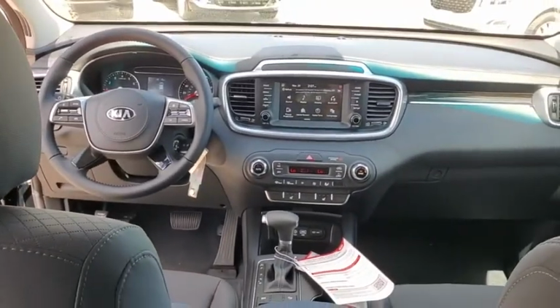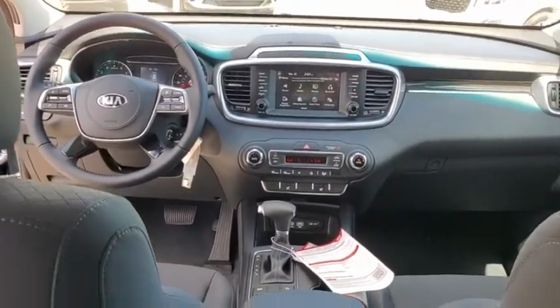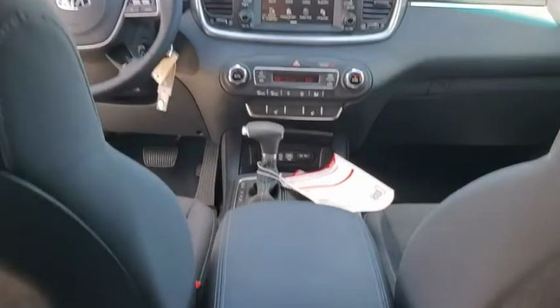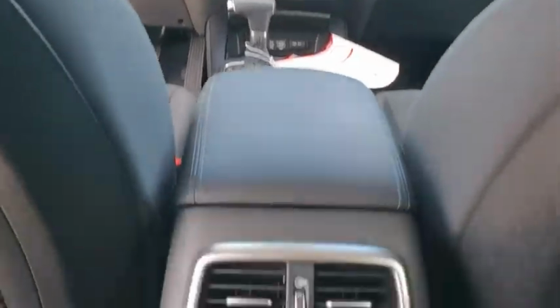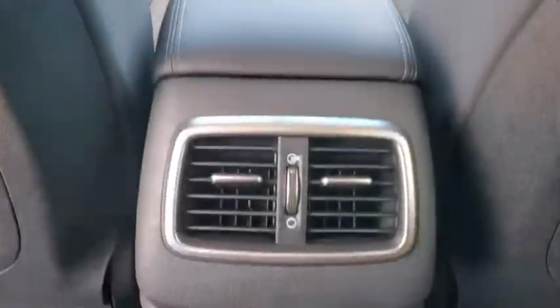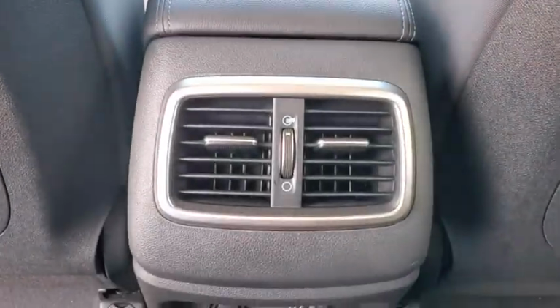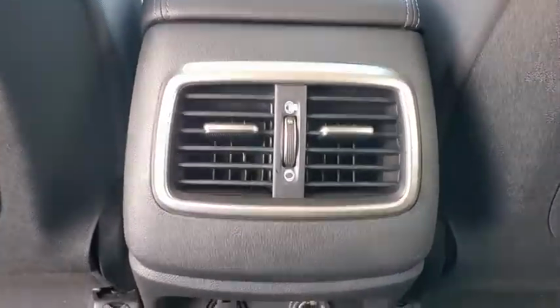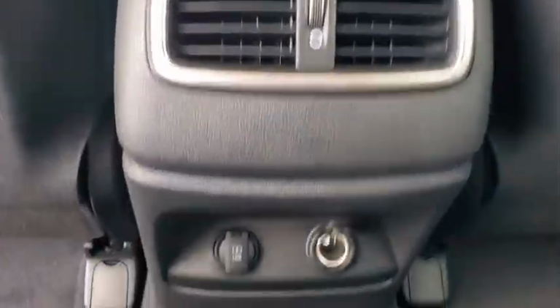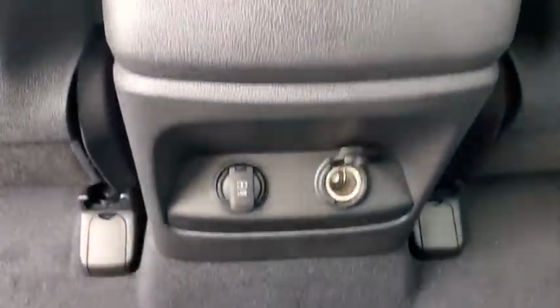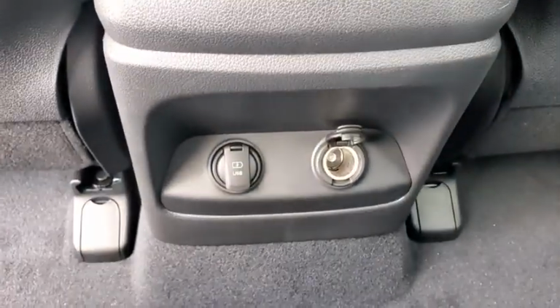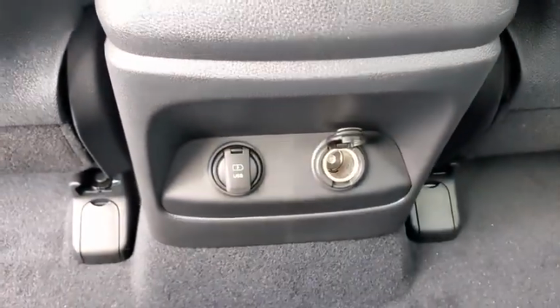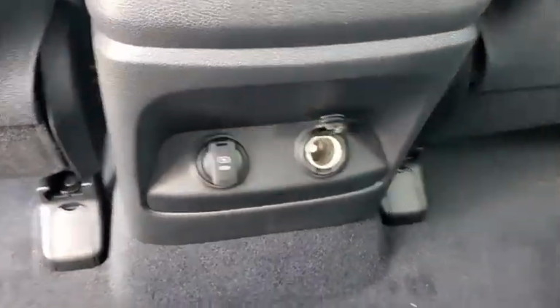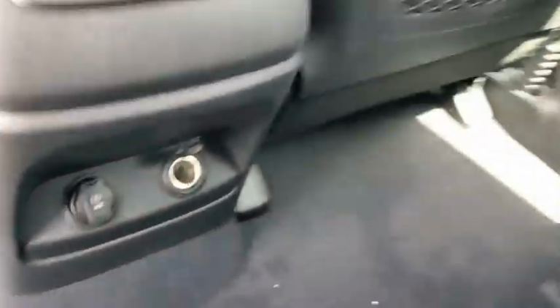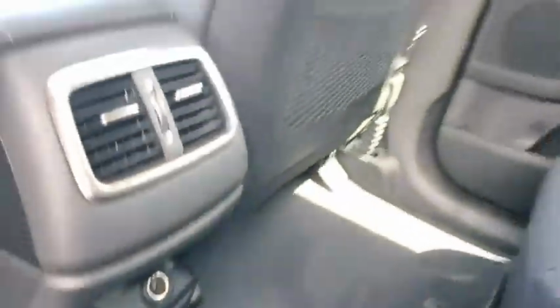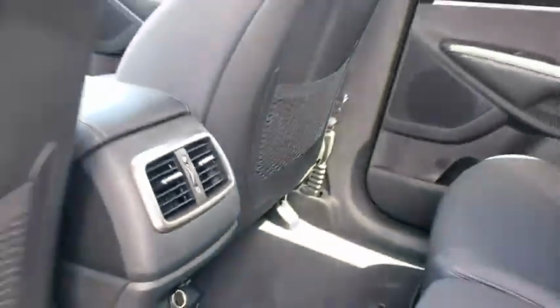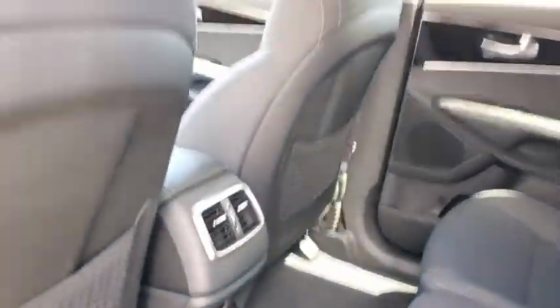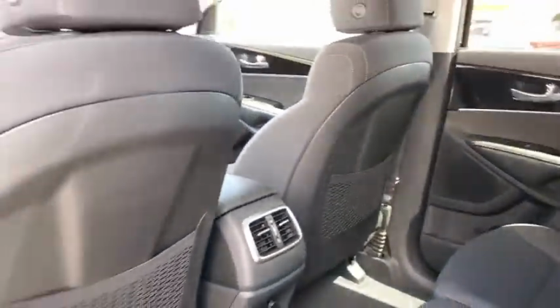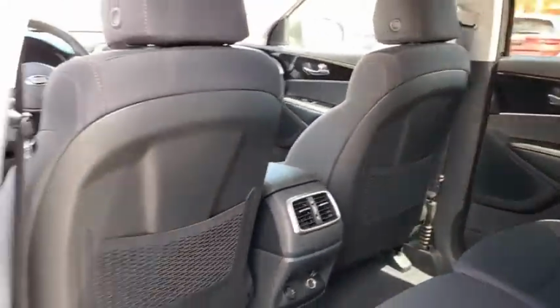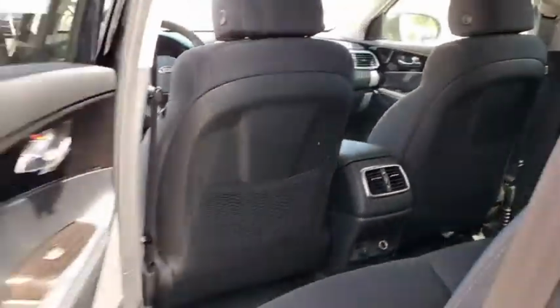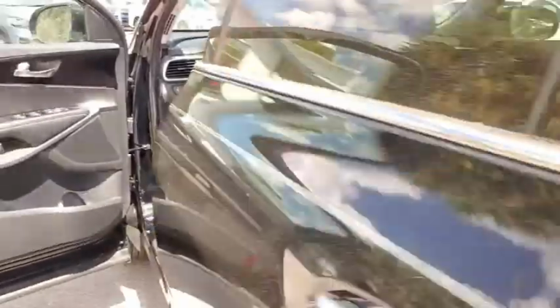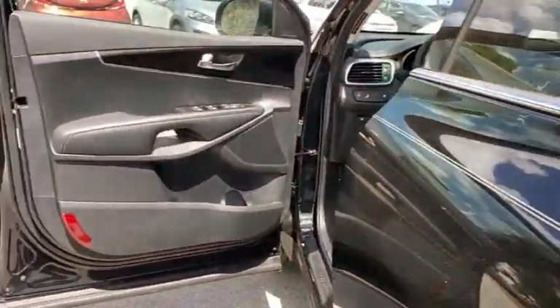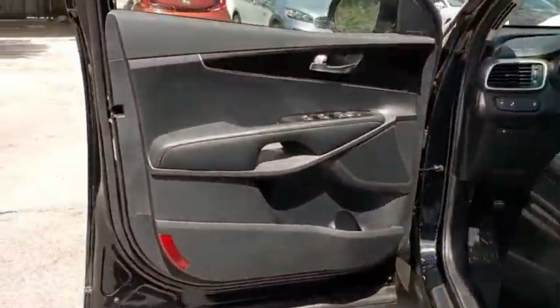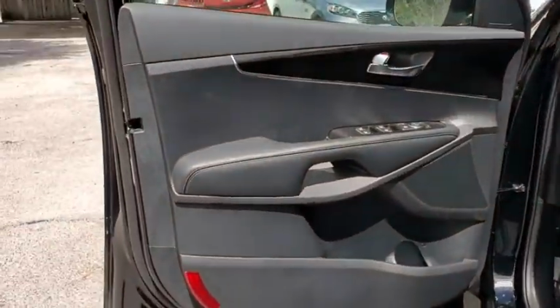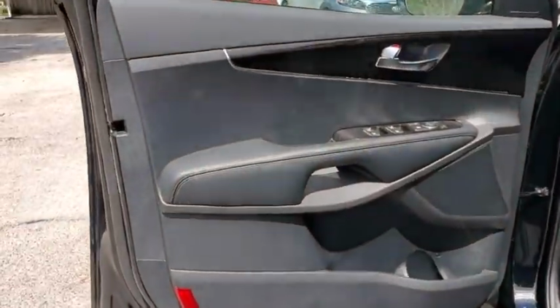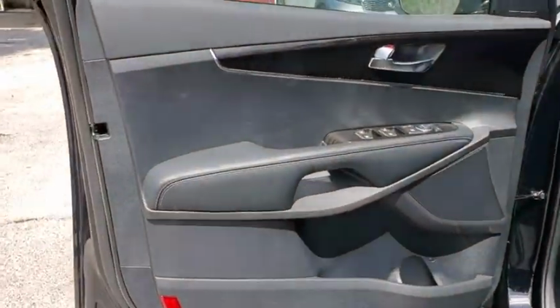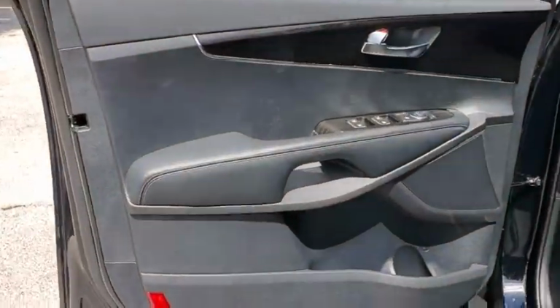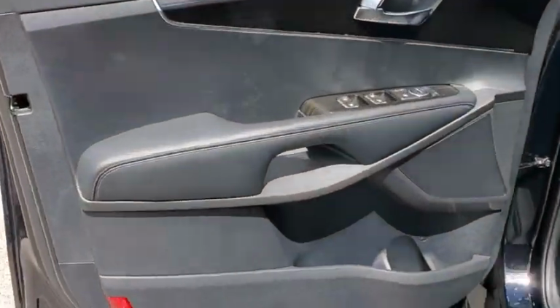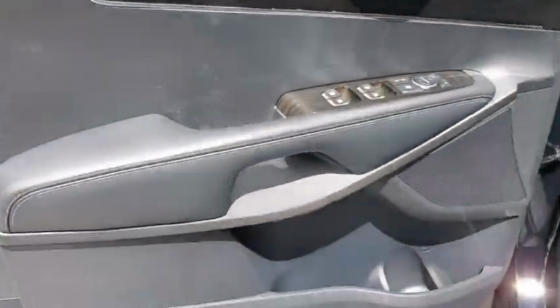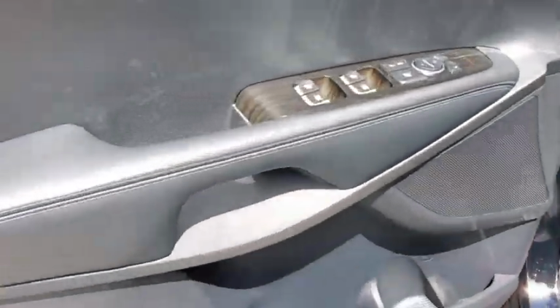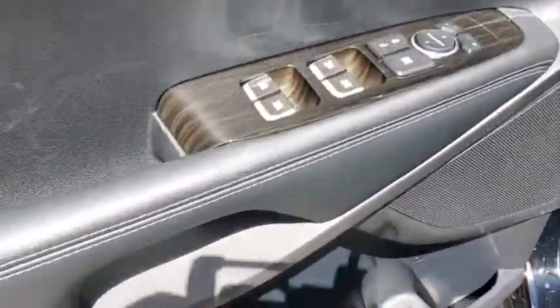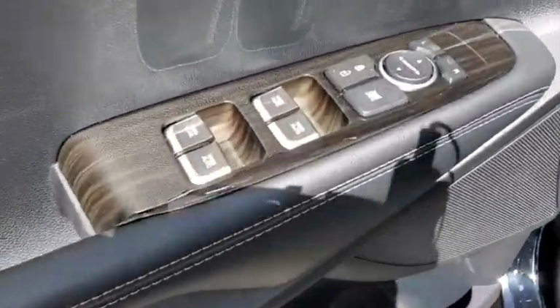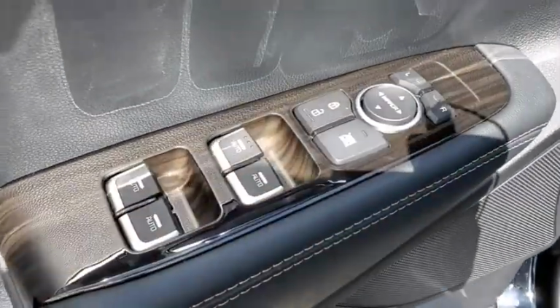Rear window defroster, trip computer, remote keyless entry, panic alarm, overhead console, tachometer, brake assist, driver vanity mirror, front reading lamp.